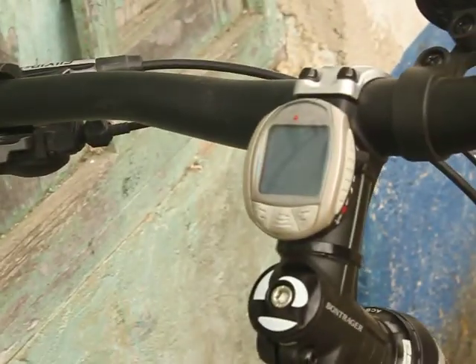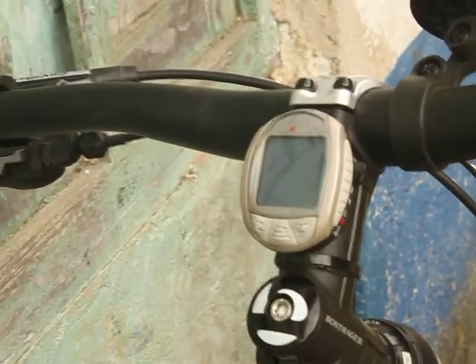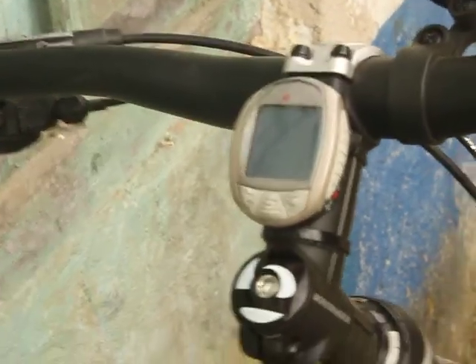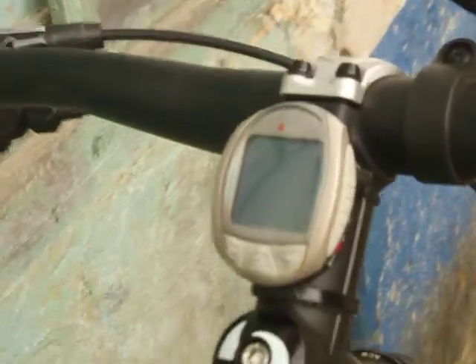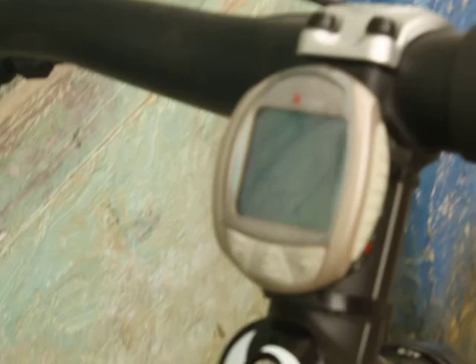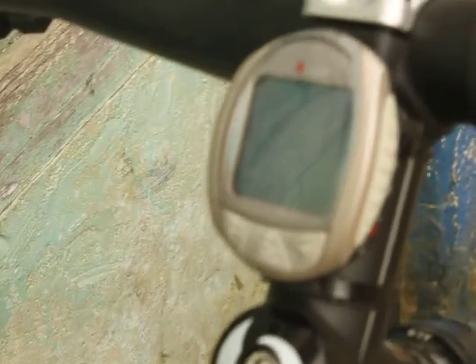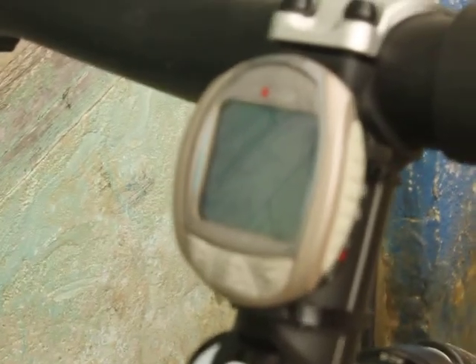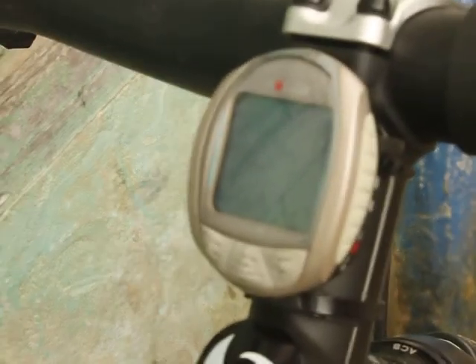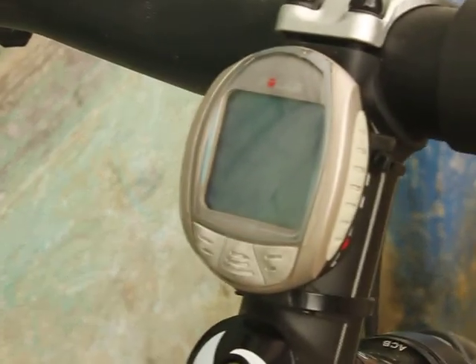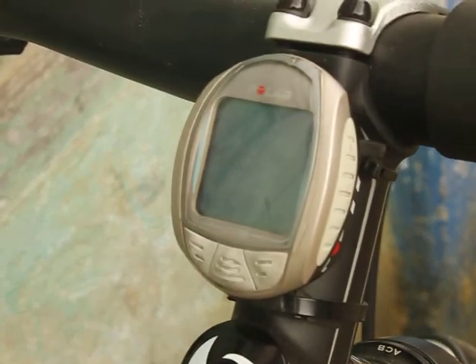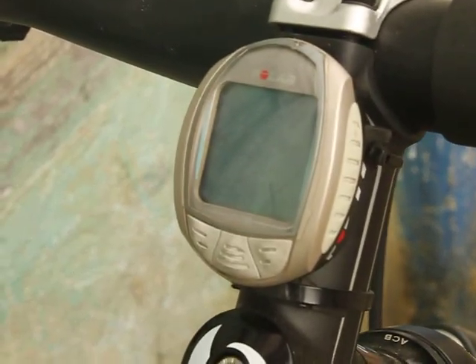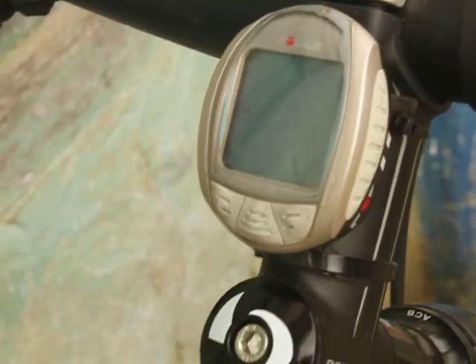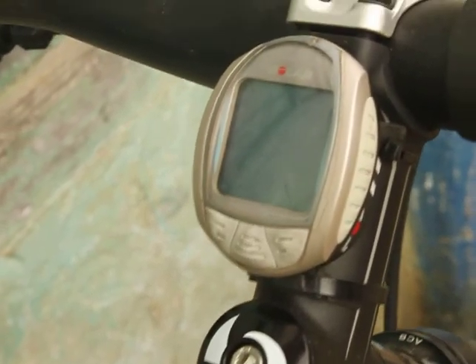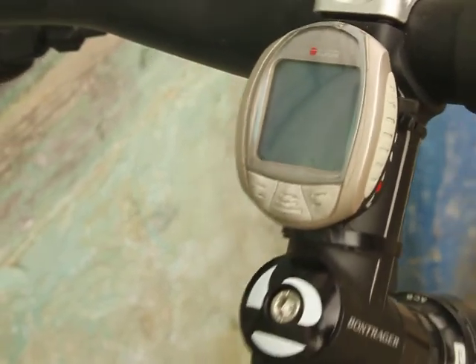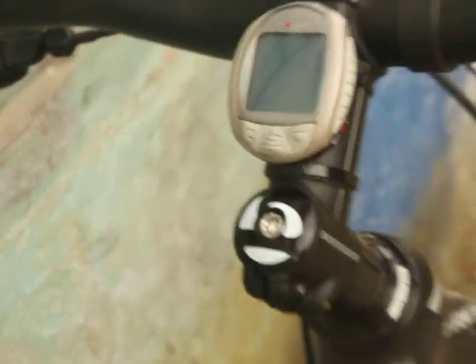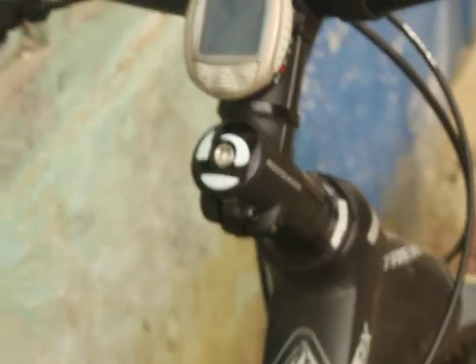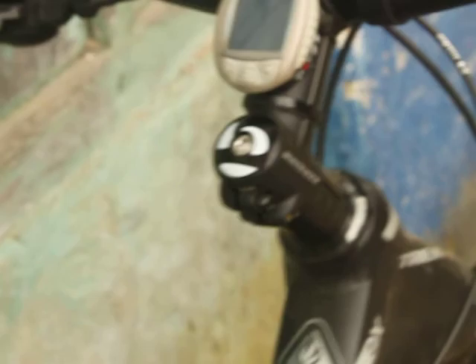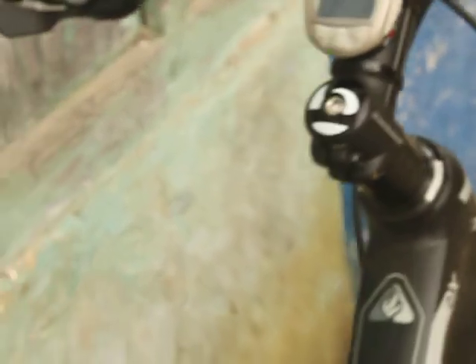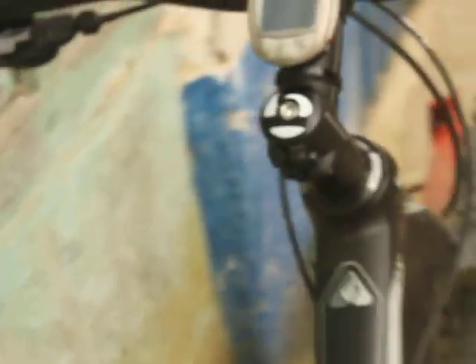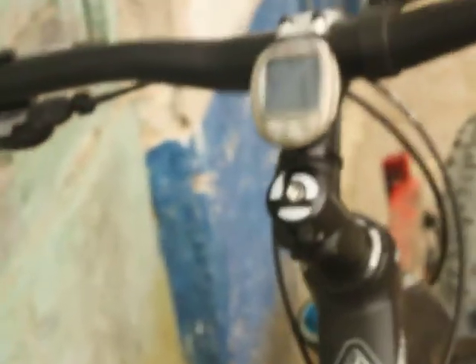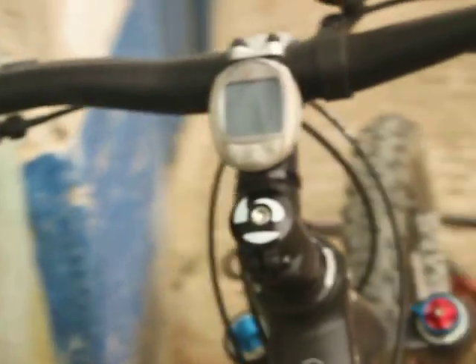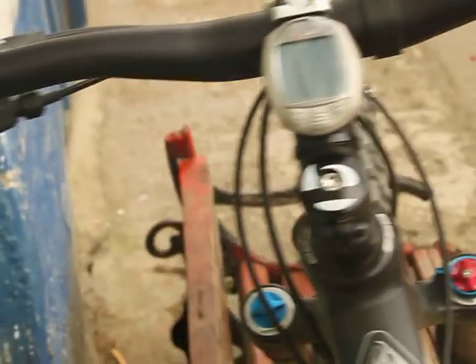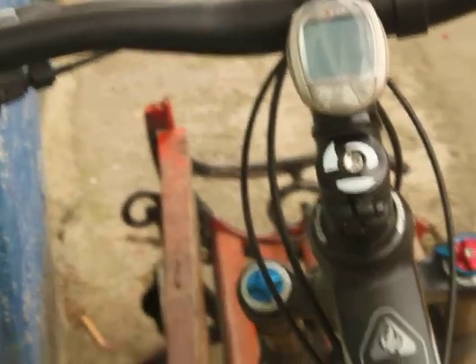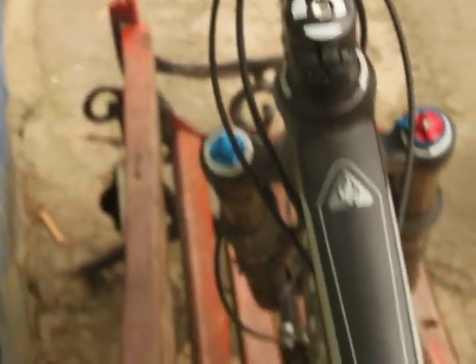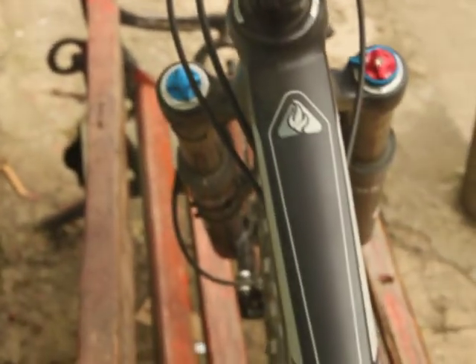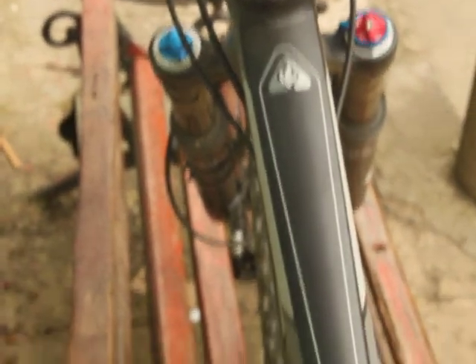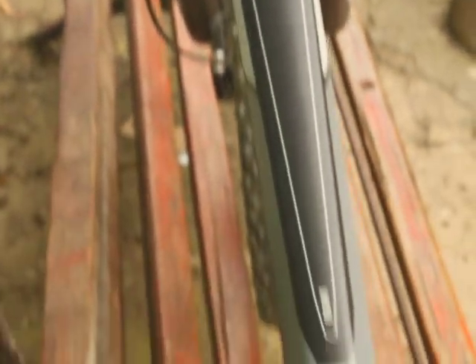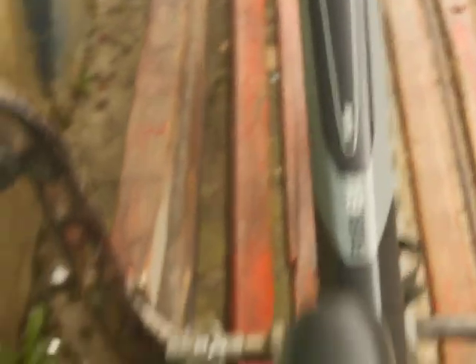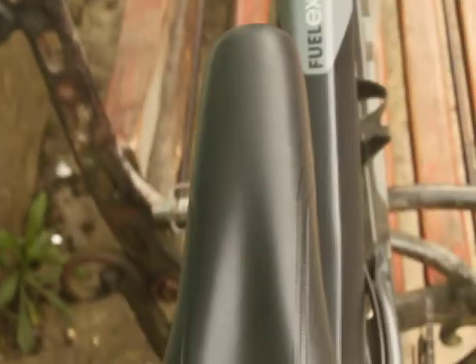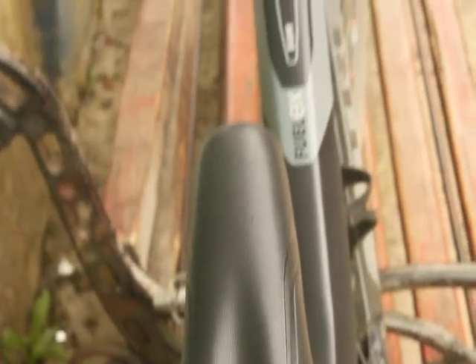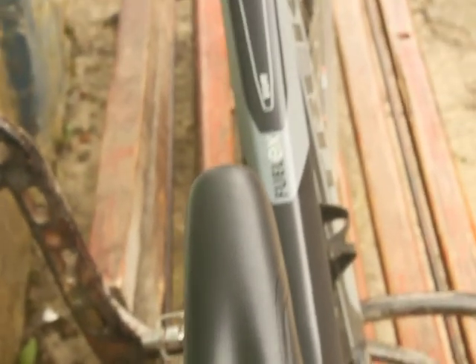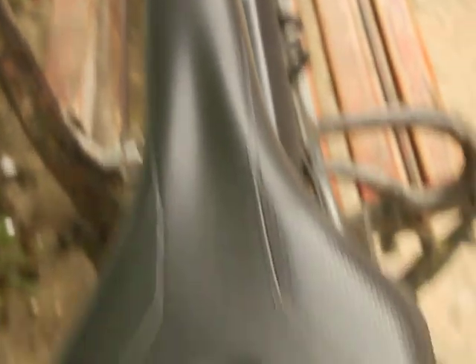The only thing that I have added is the Polar Watch. It's a SIL SR-300. Basically, this is my new bike.